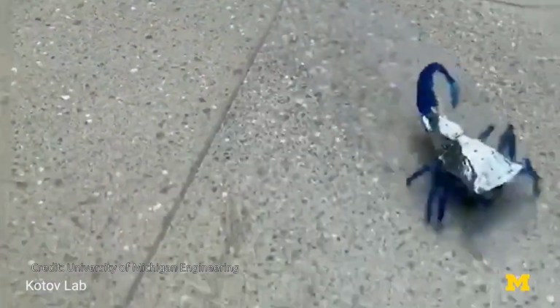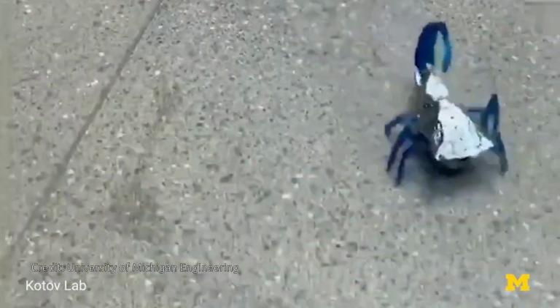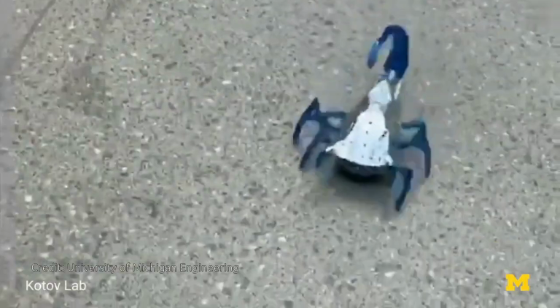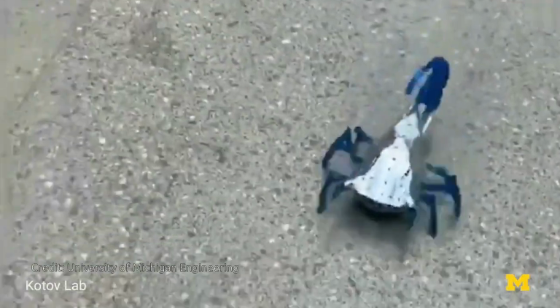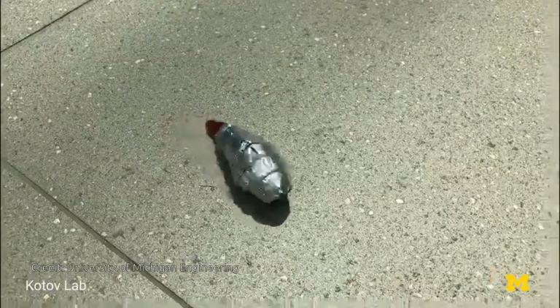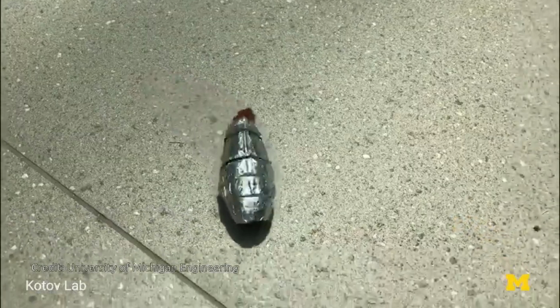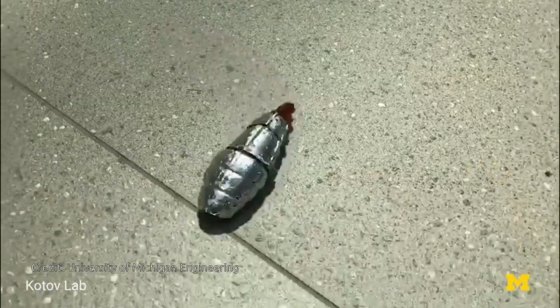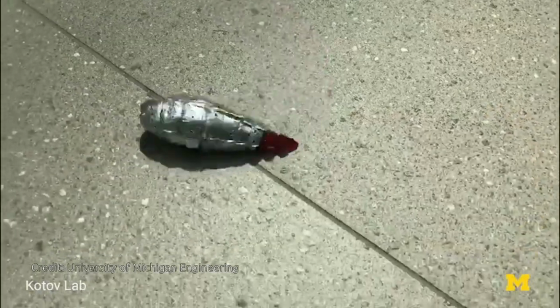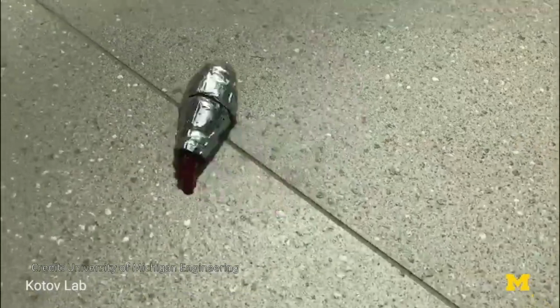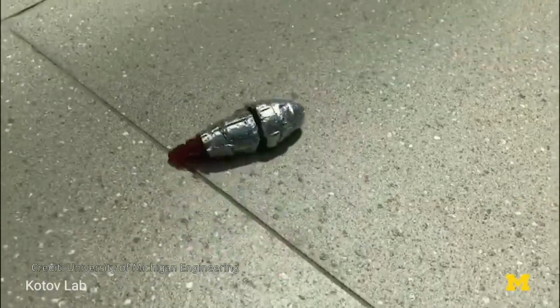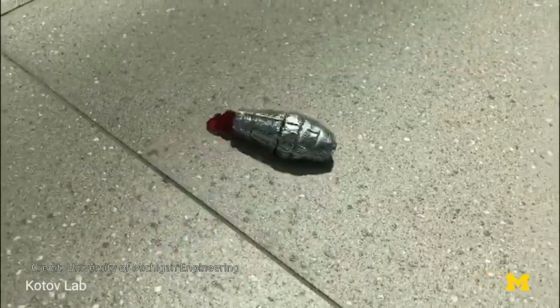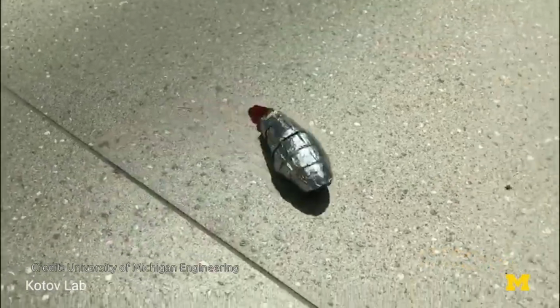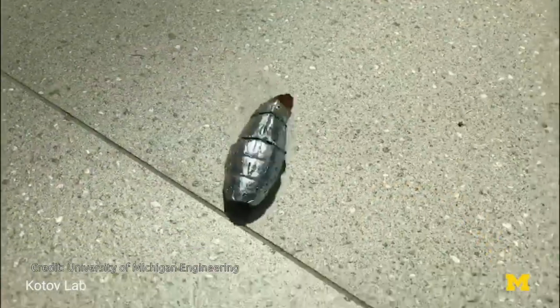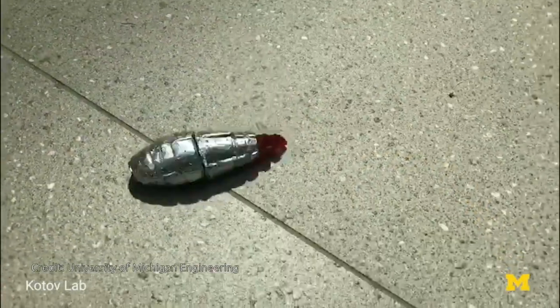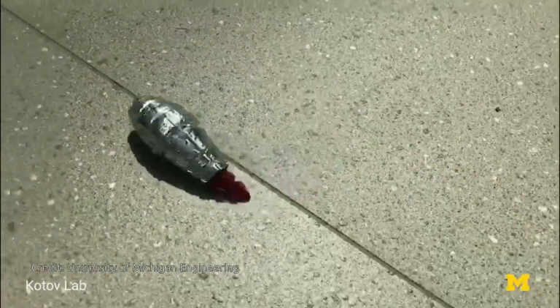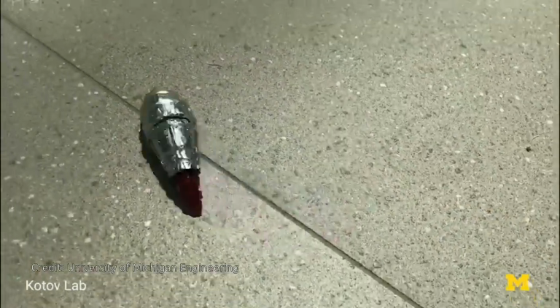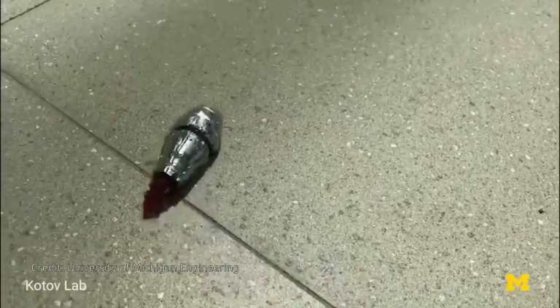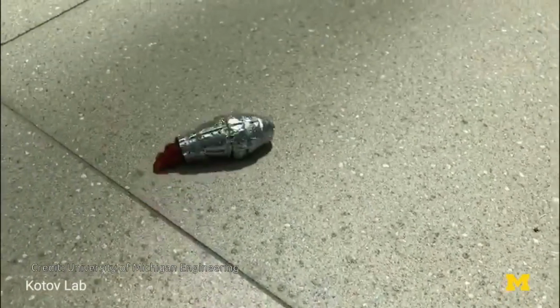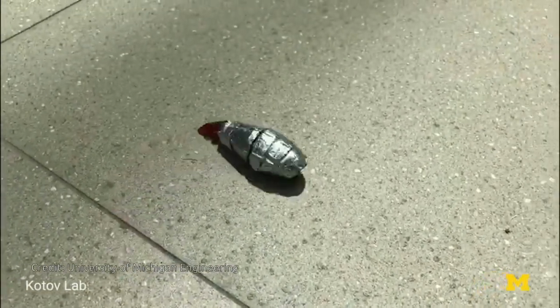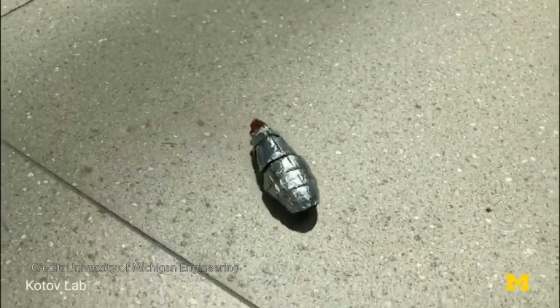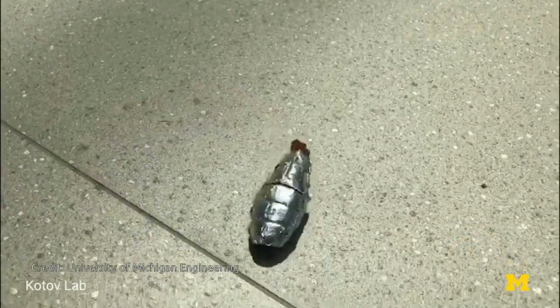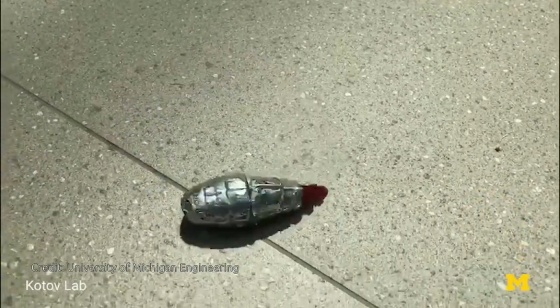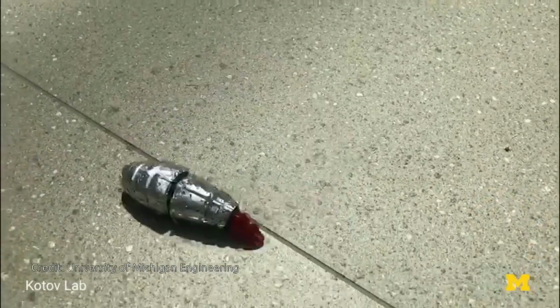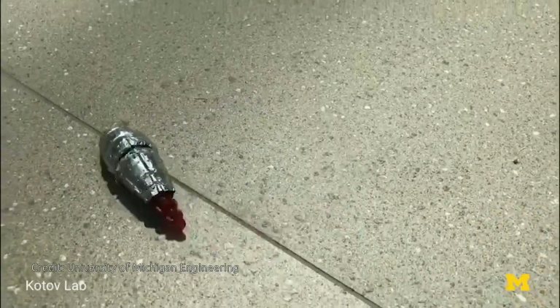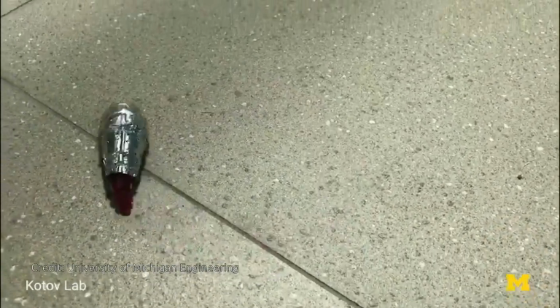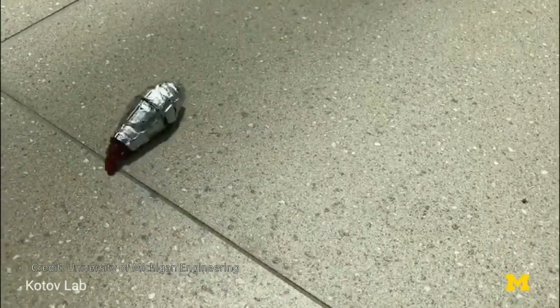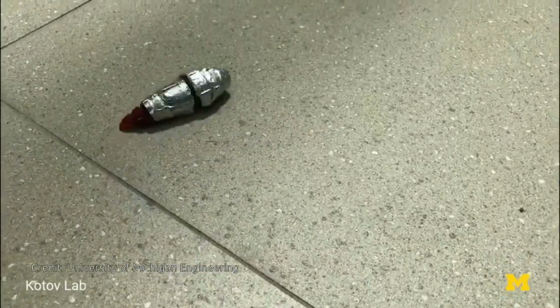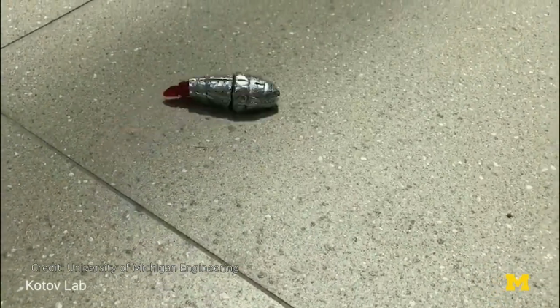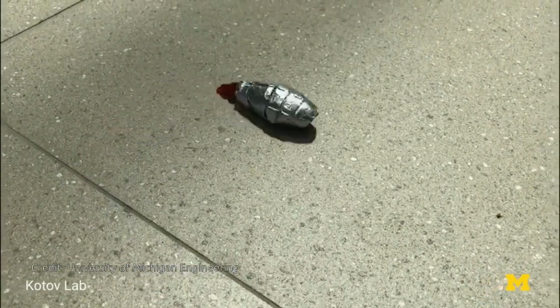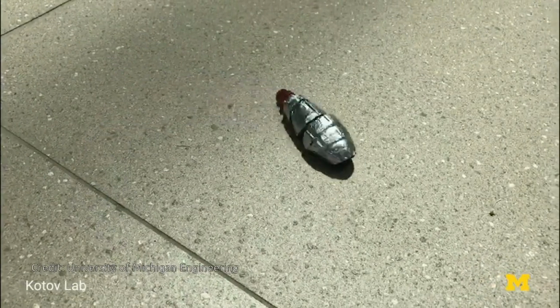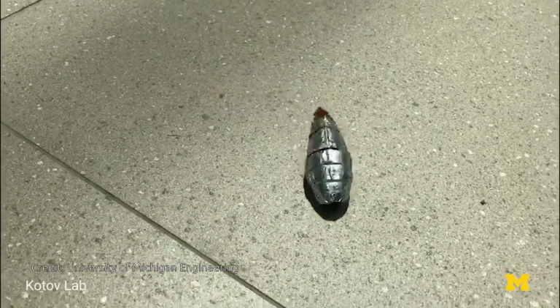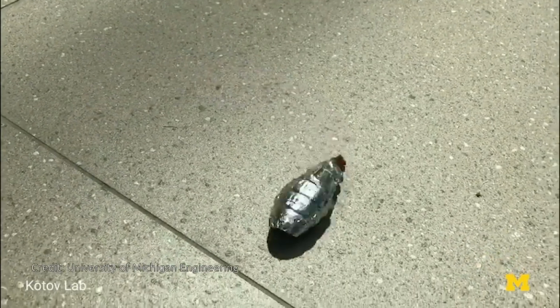Robot designs are restricted by the need for batteries that often occupy 20% or more of the available space inside a robot, or account for a similar proportion of the robot's weight.